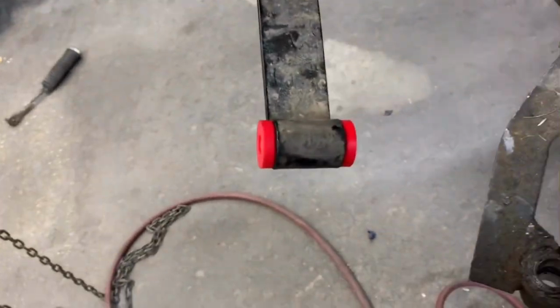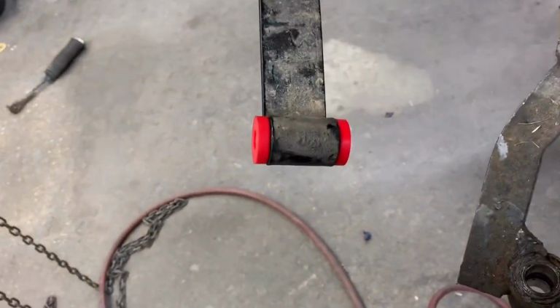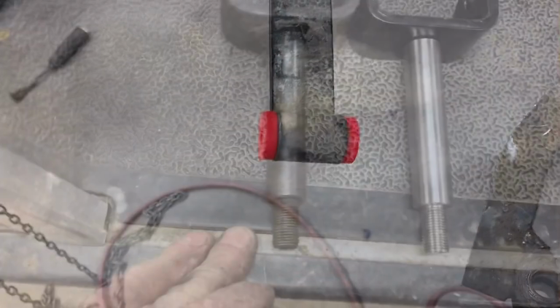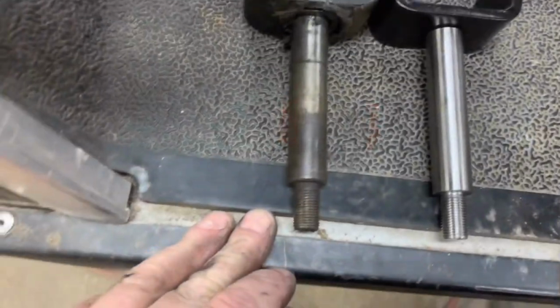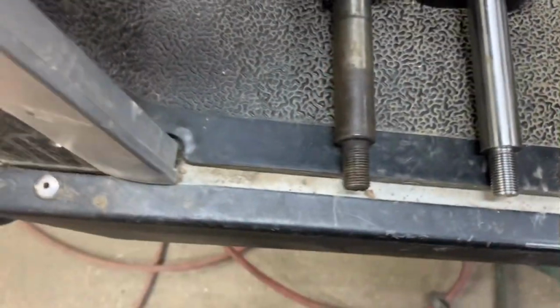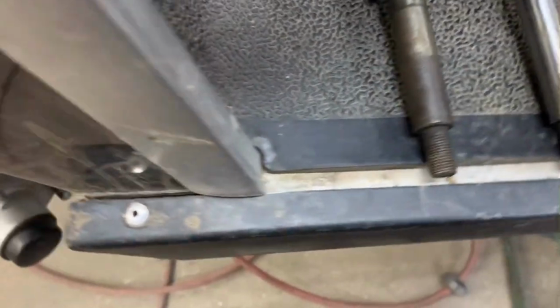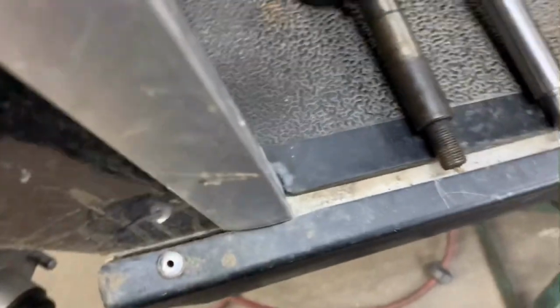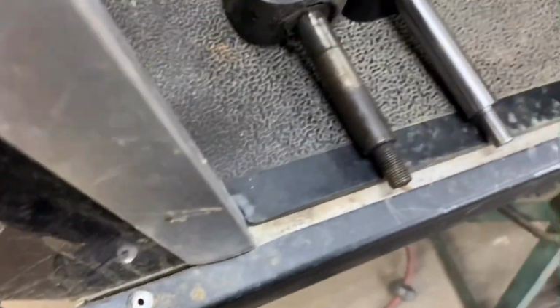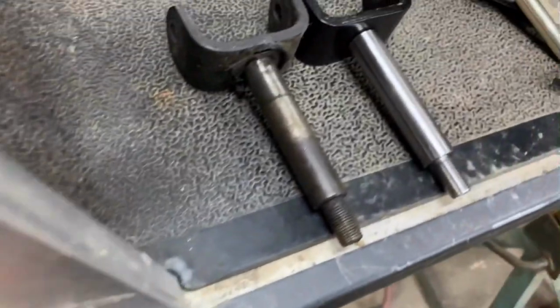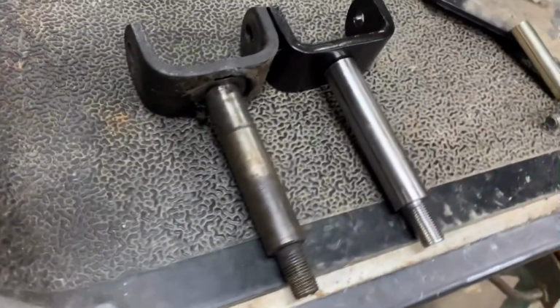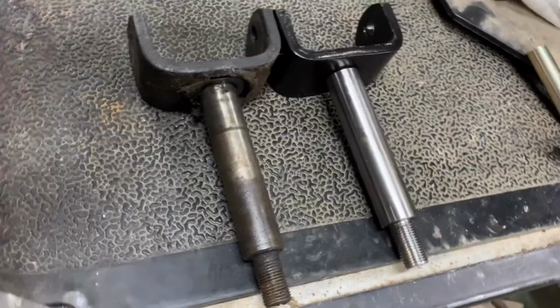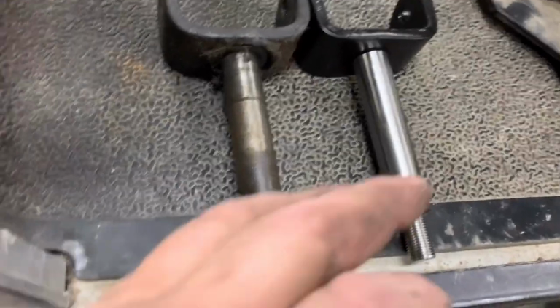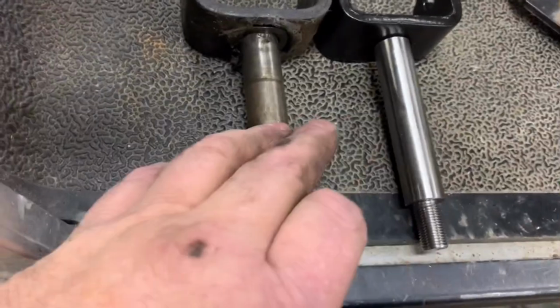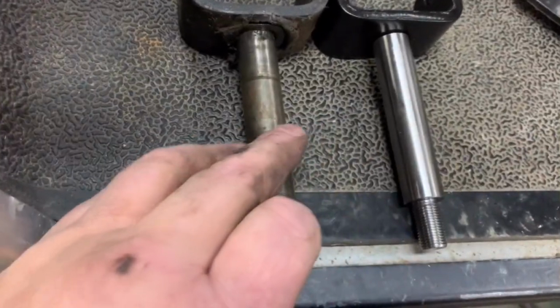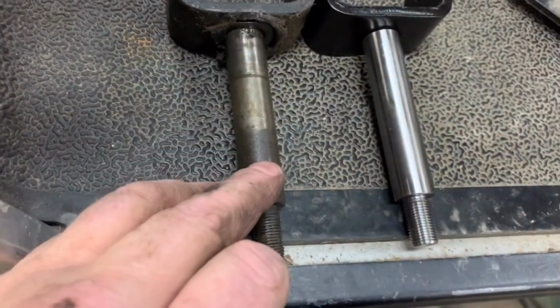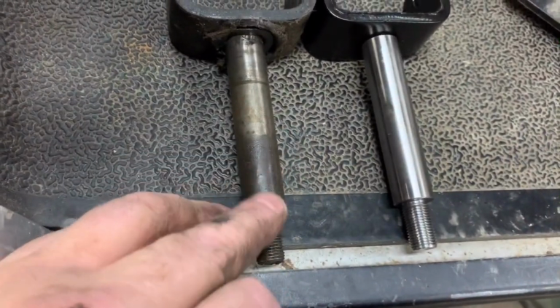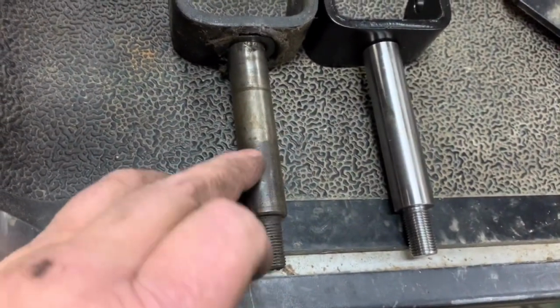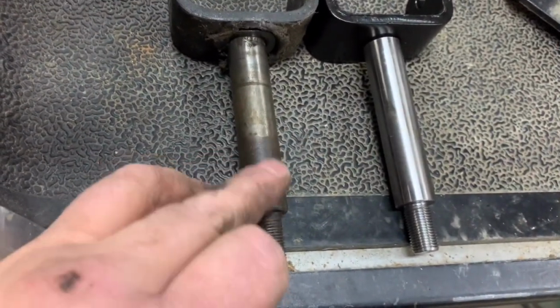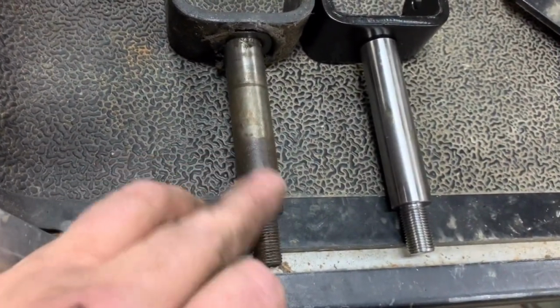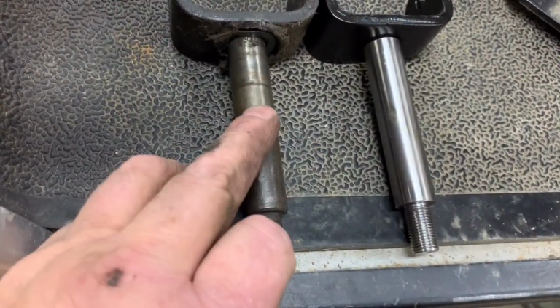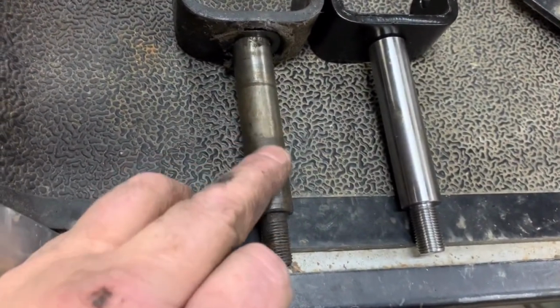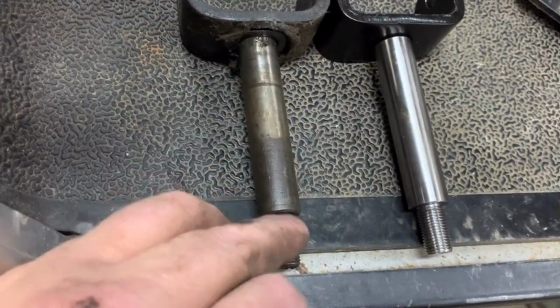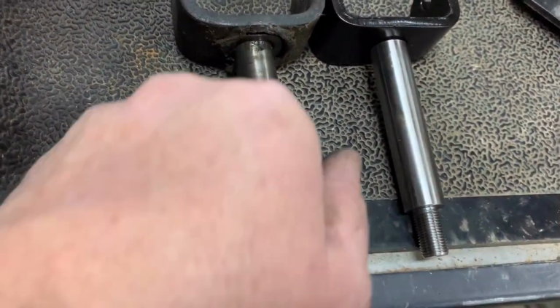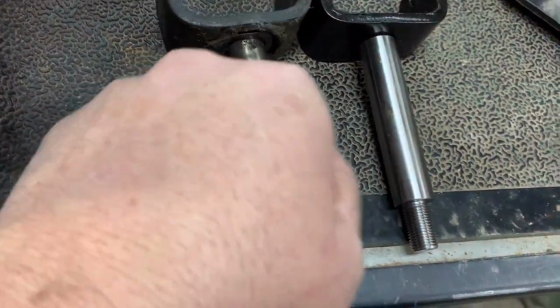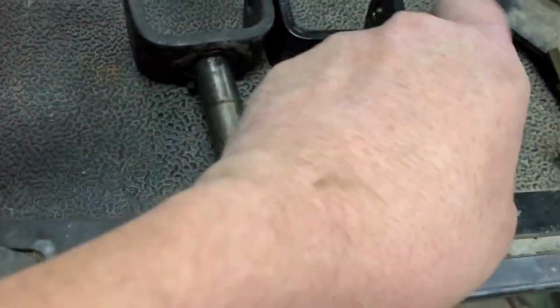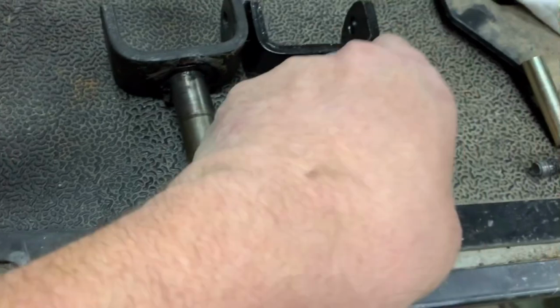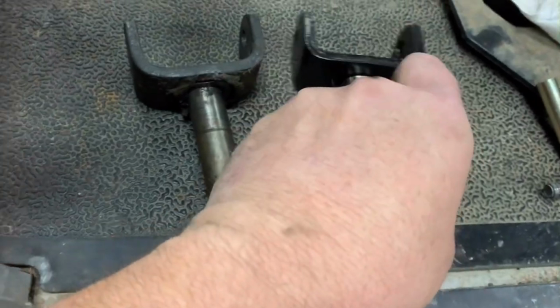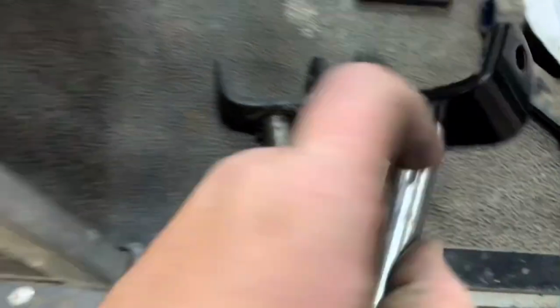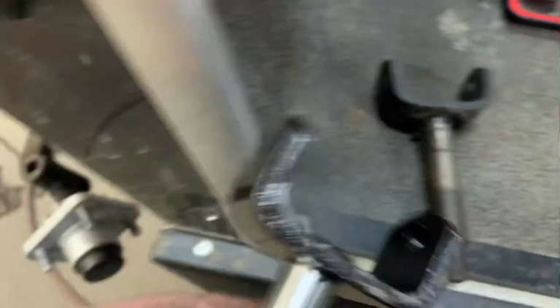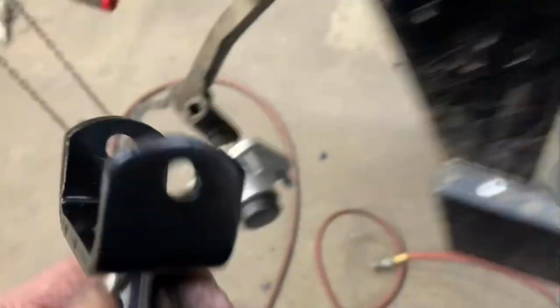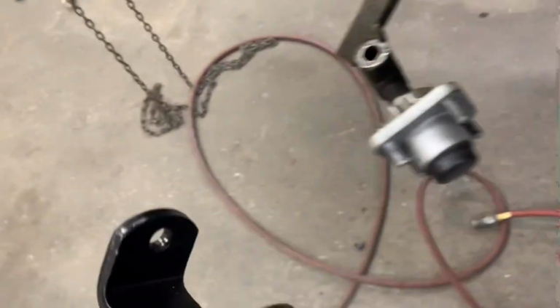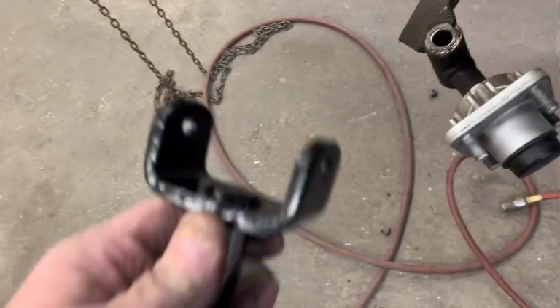I'm going to be going with a new kingpin for this installation. As you can tell, this one's got a little bit of rust and wear, so we're just going to go ahead and replace it.